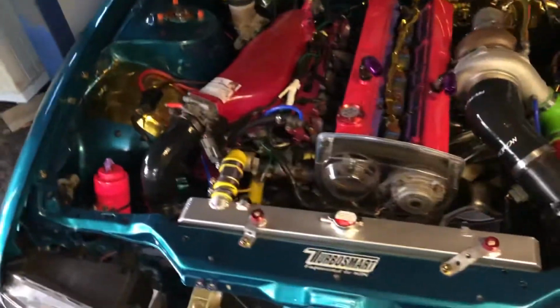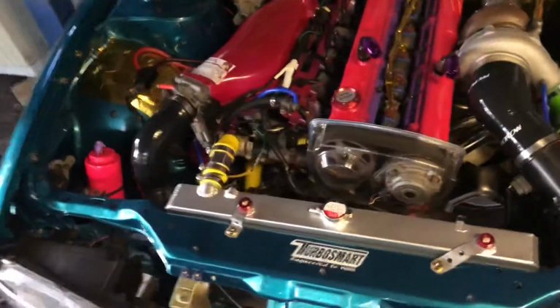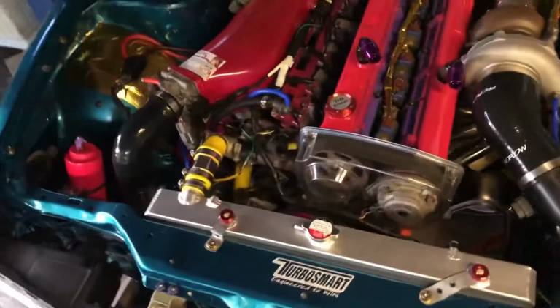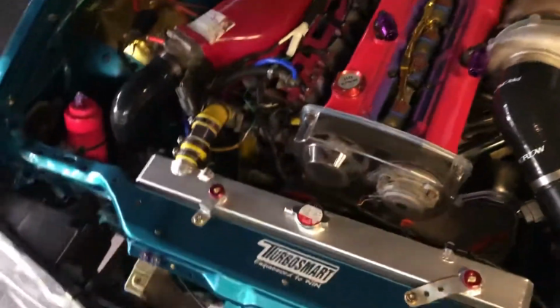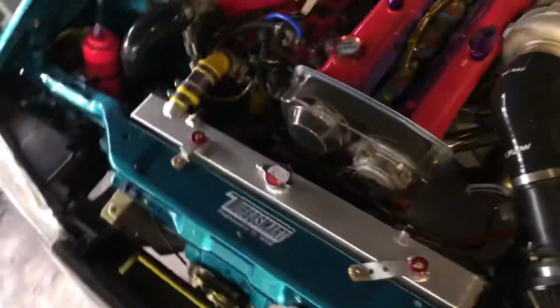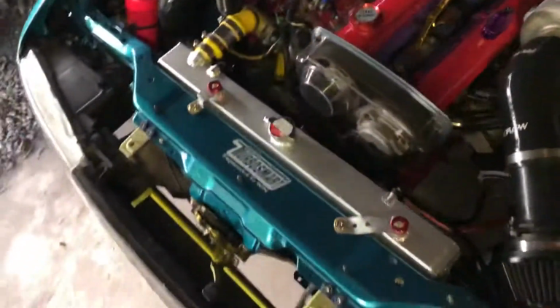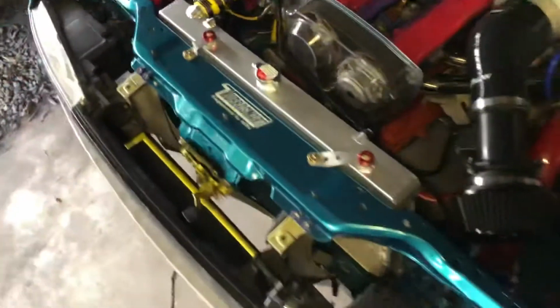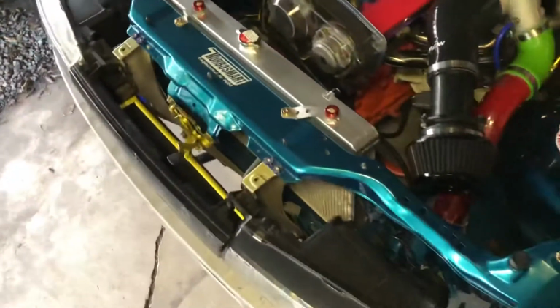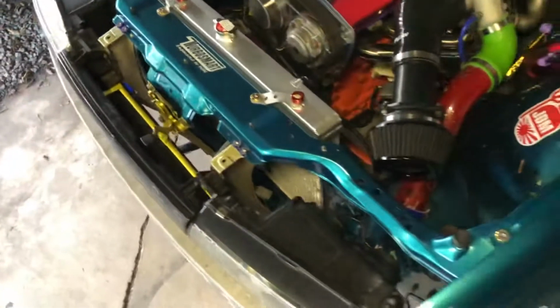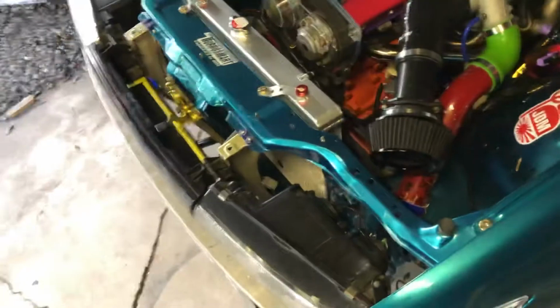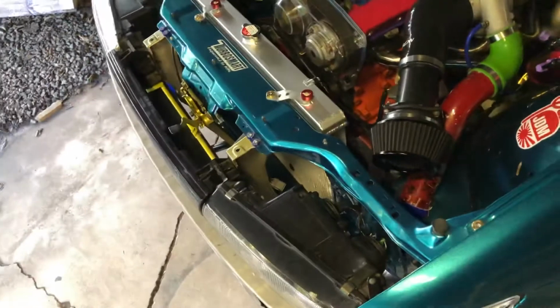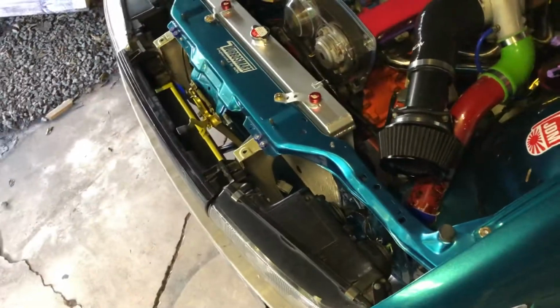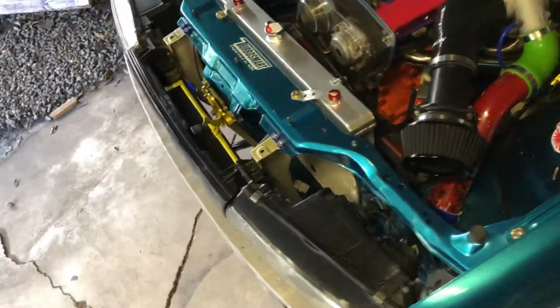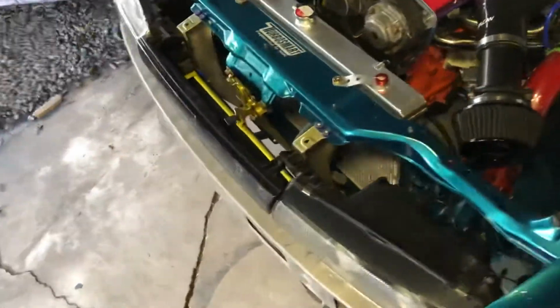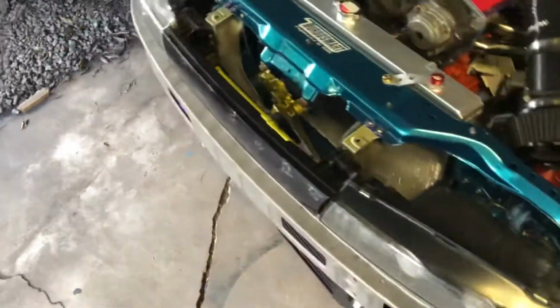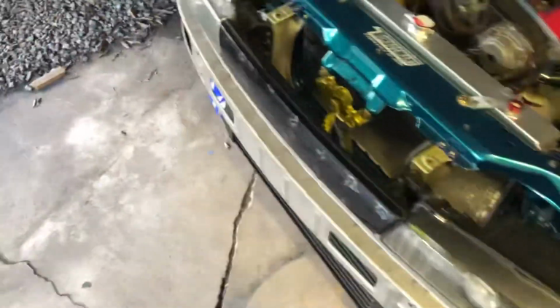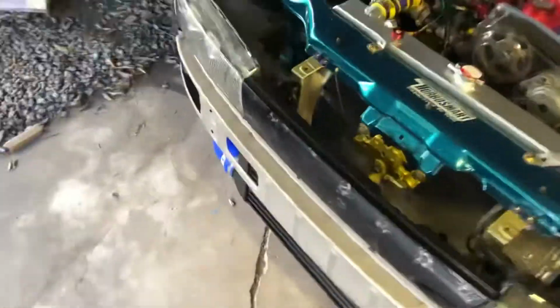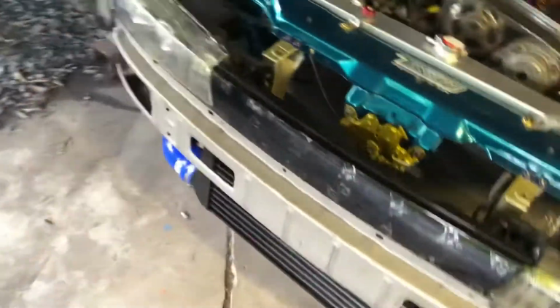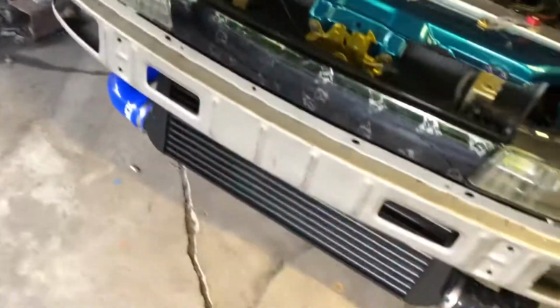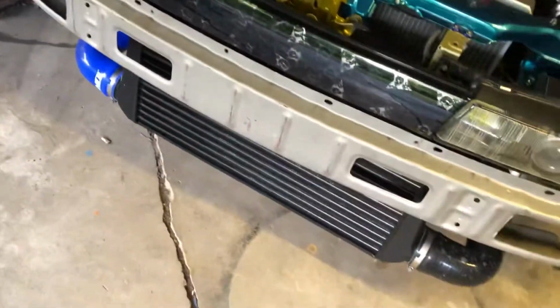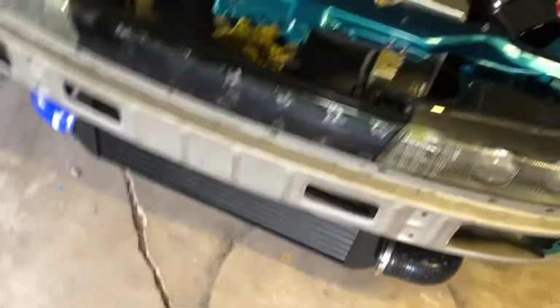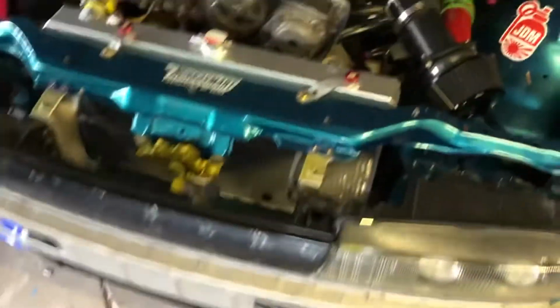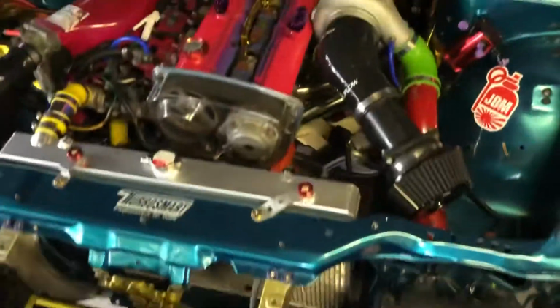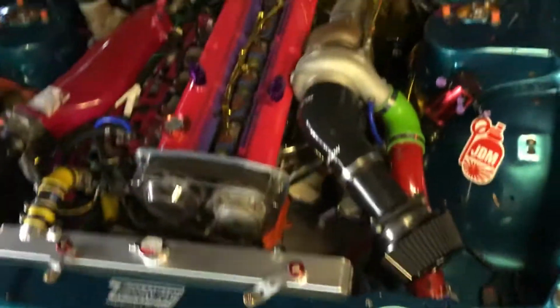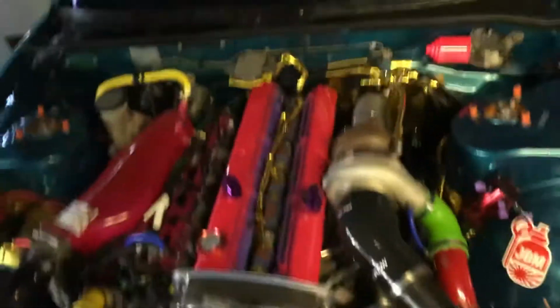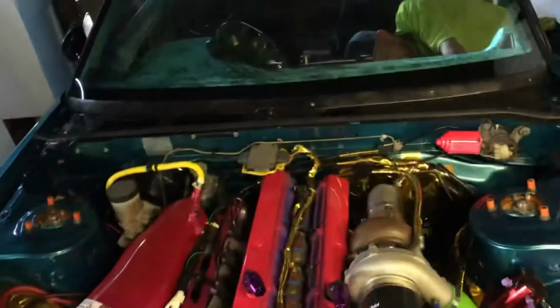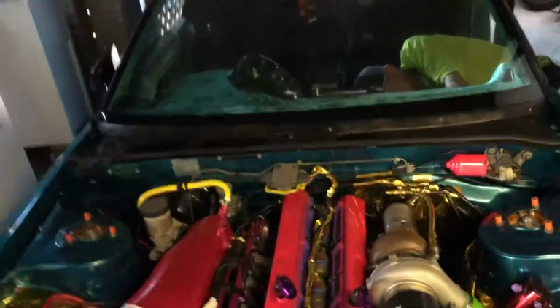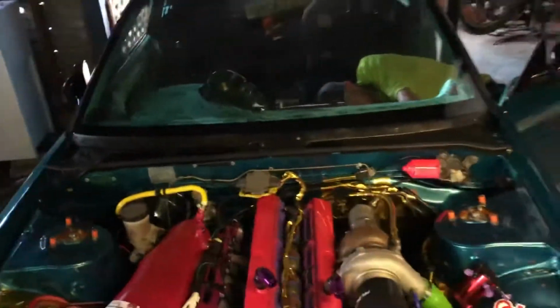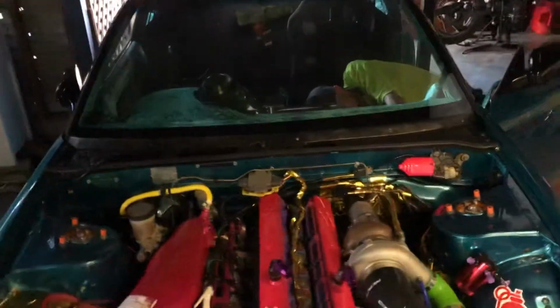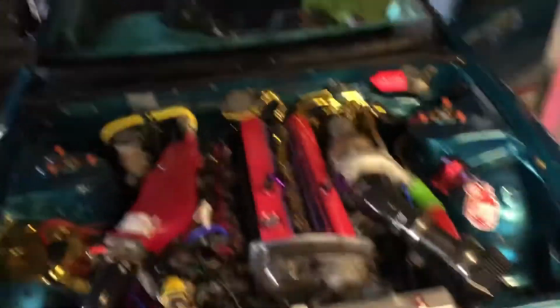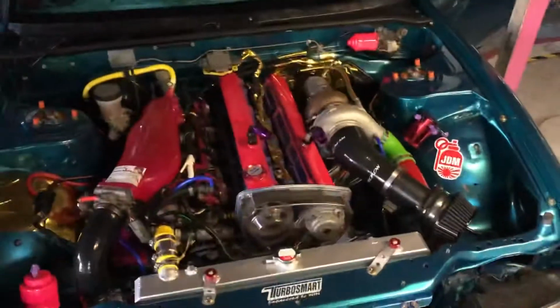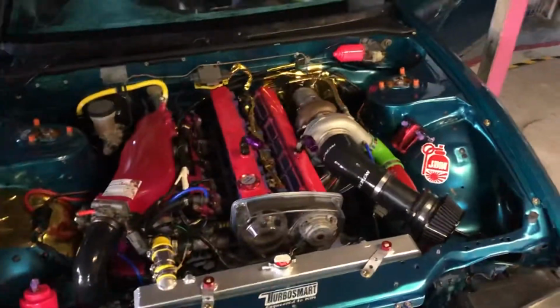Nice magnesium there. Brand new aftermarket wheels. Arrow flow front mount. Probably gonna start it up, listen to it purr.